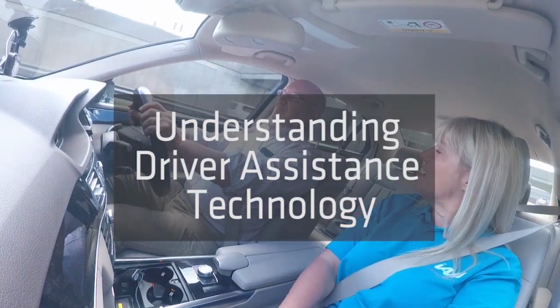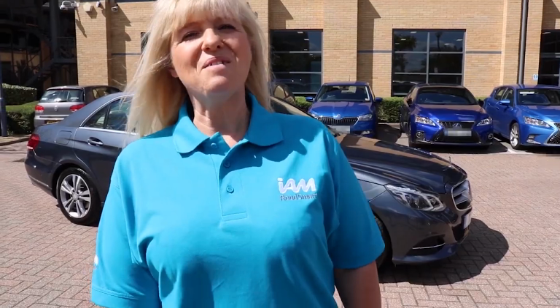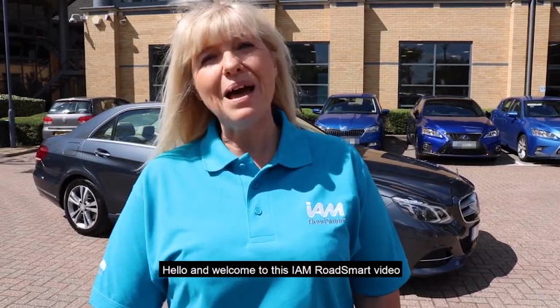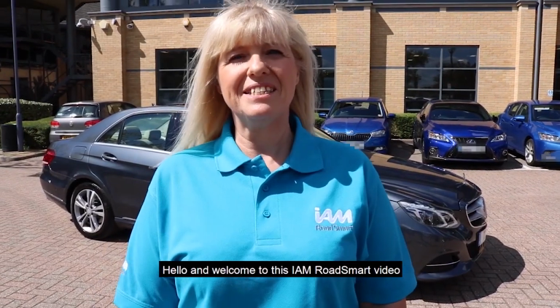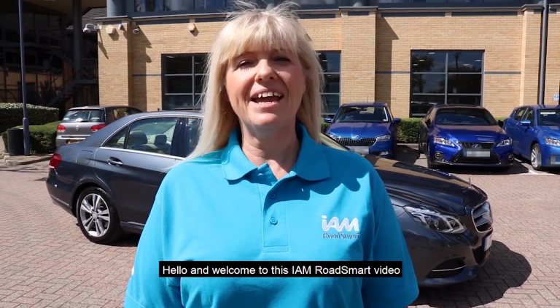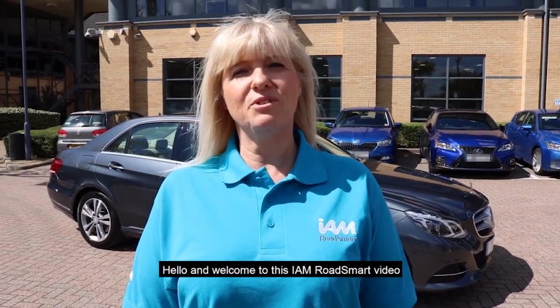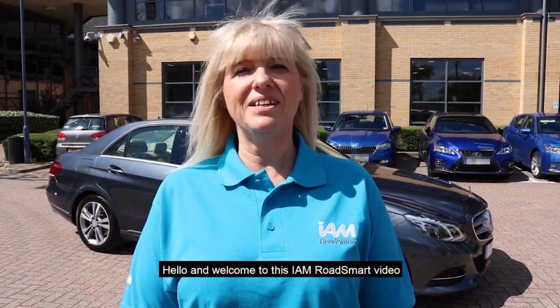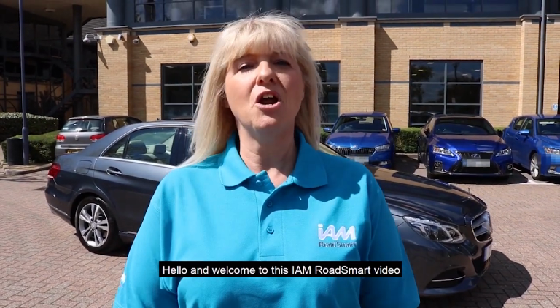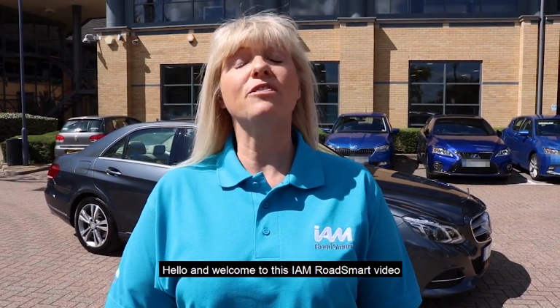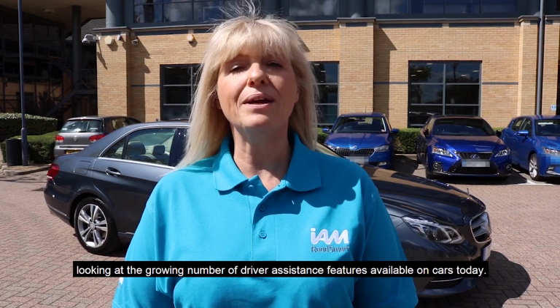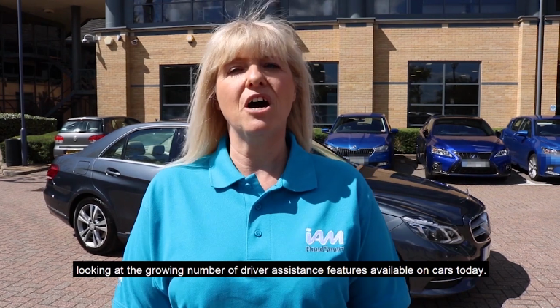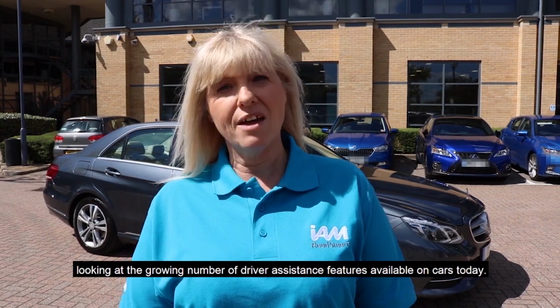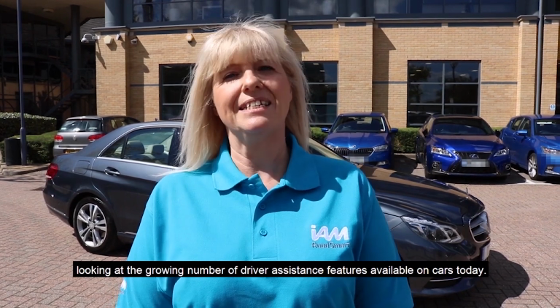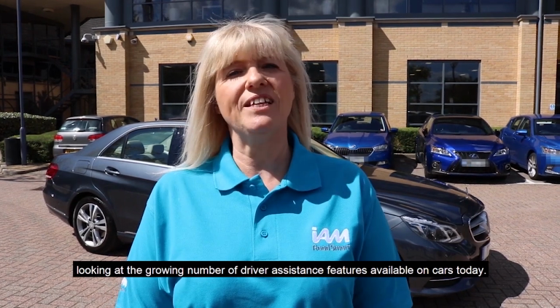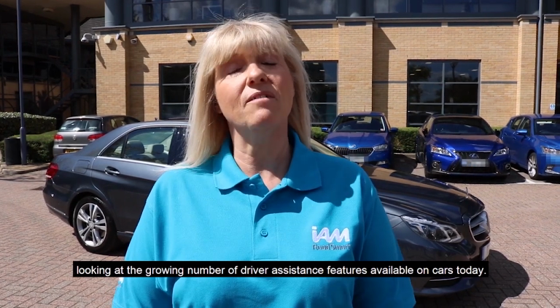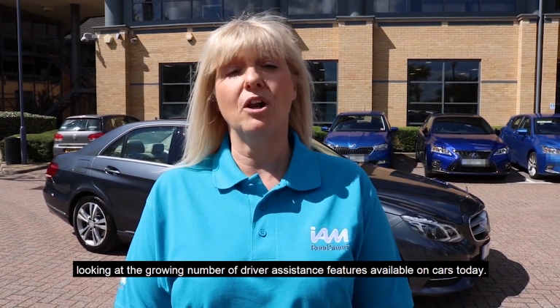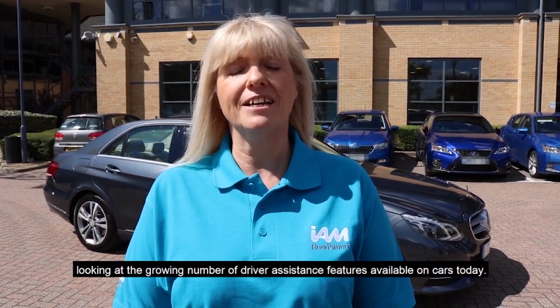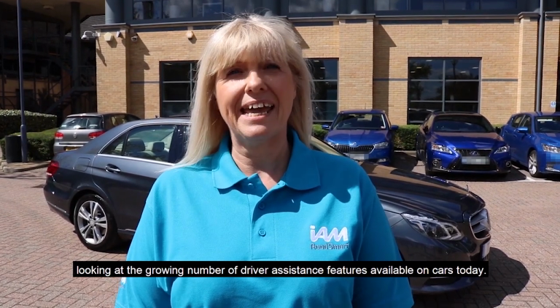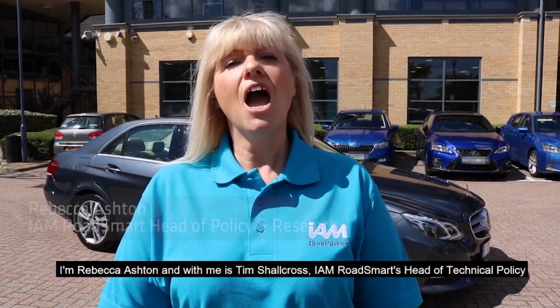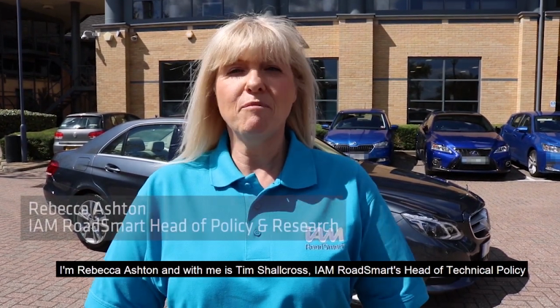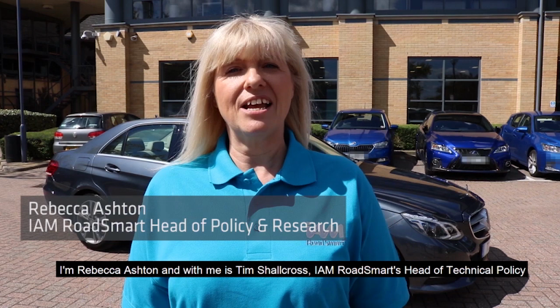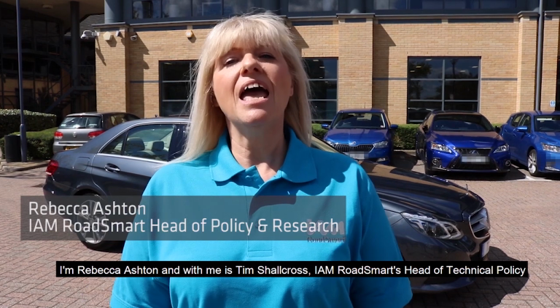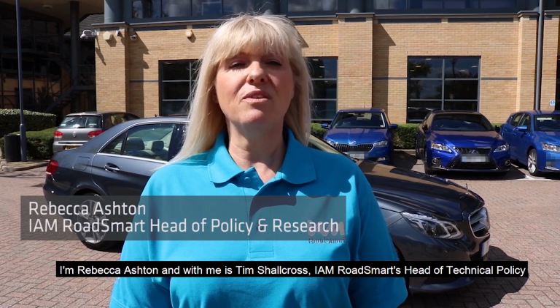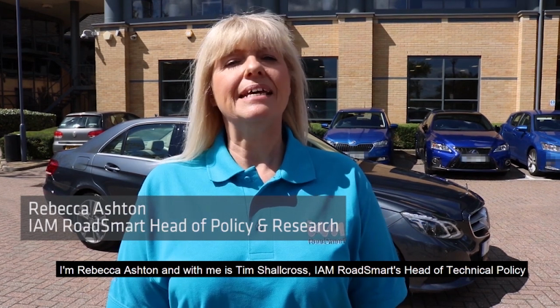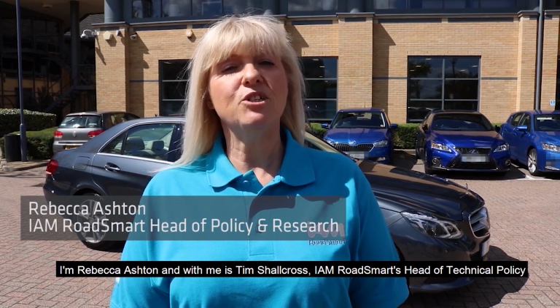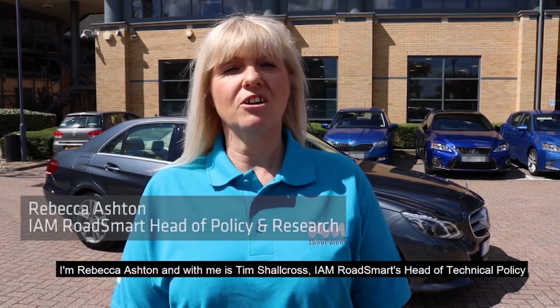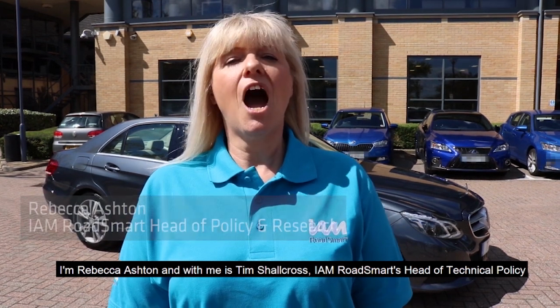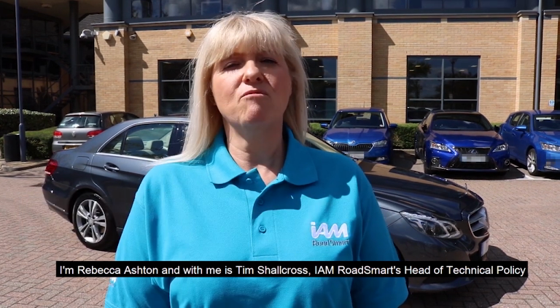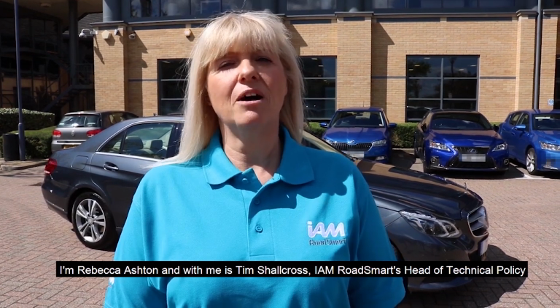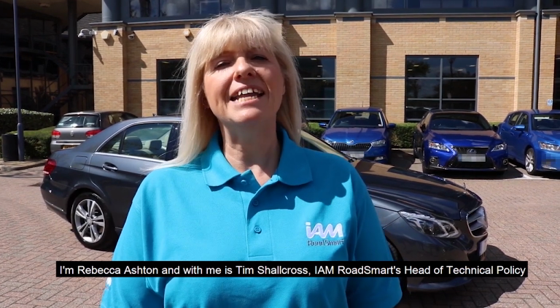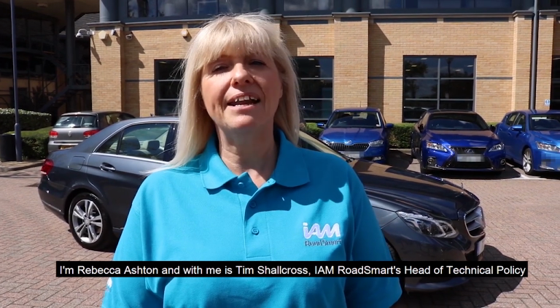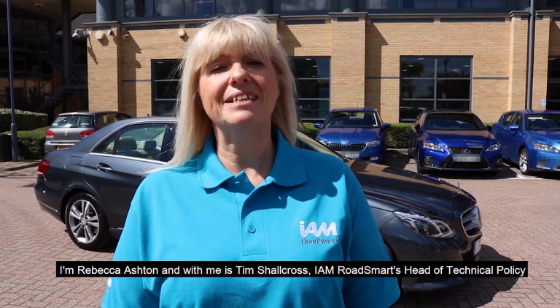Hello and welcome to this IAM RoadSmart video looking at the growing number of driver assistance features available on cars today. I'm Rebecca Ashton and with me is Tim Shellcross, IAM RoadSmart's Head of Technical Policy.